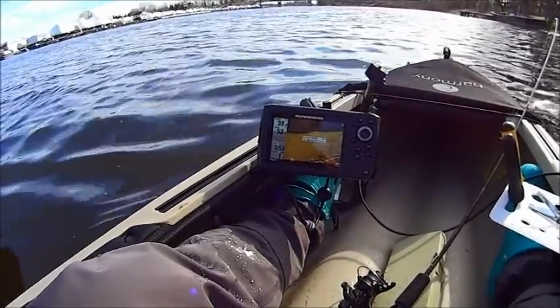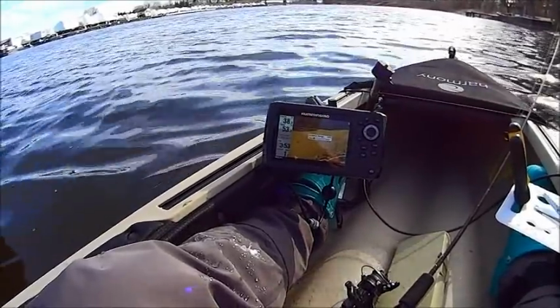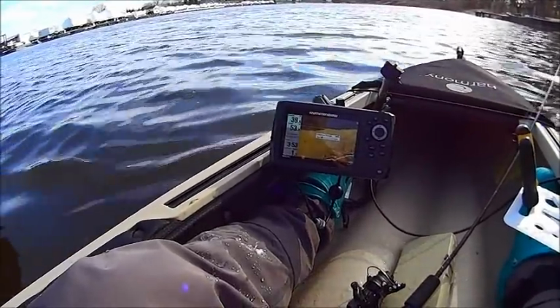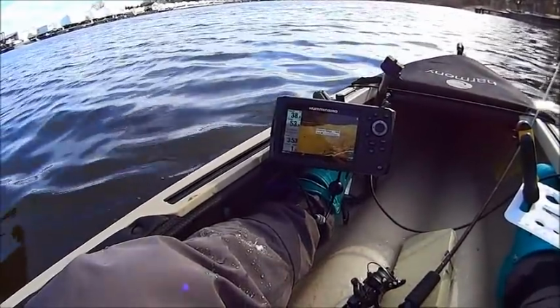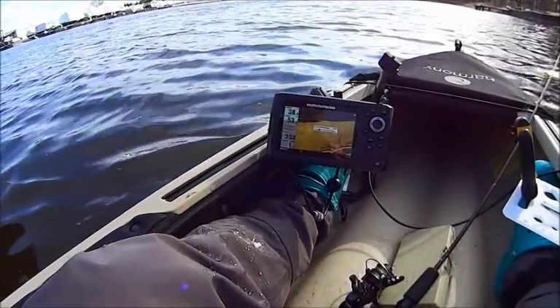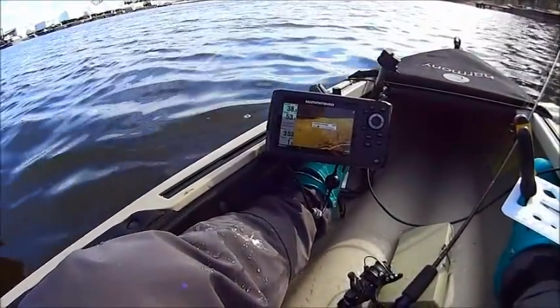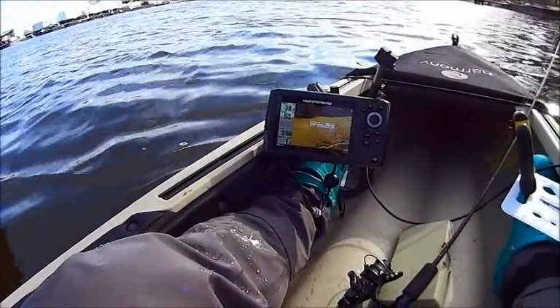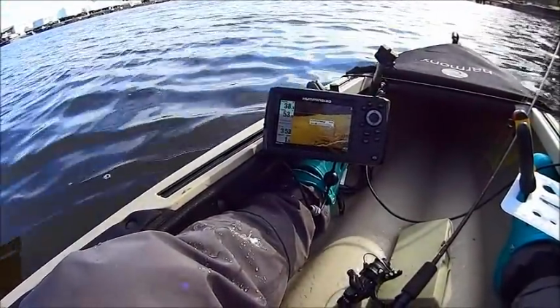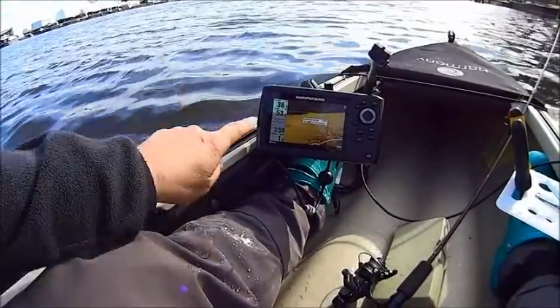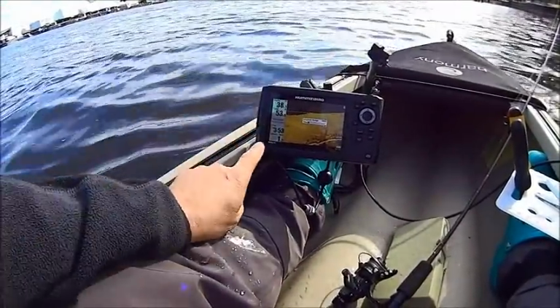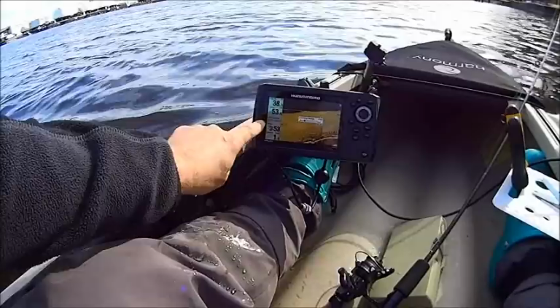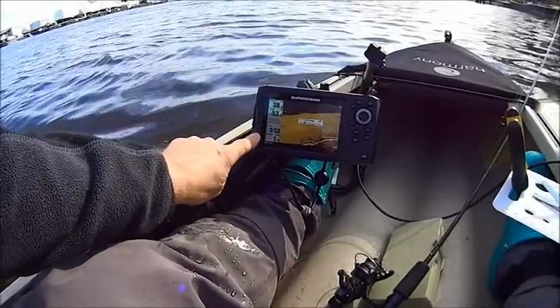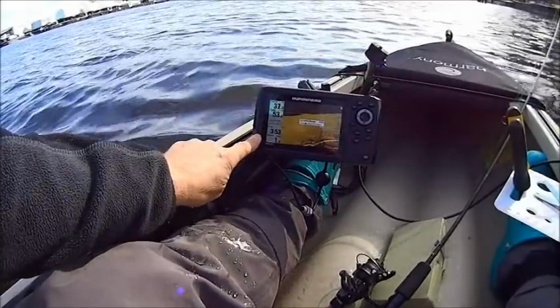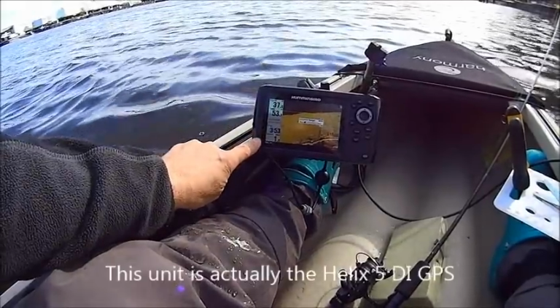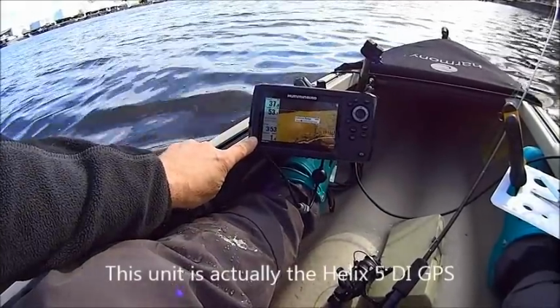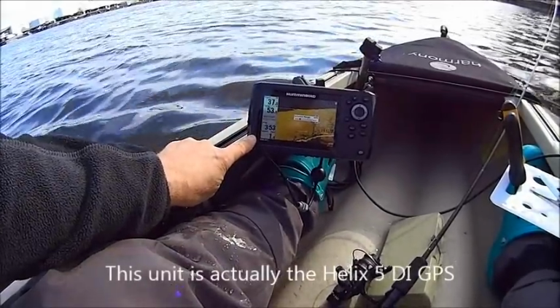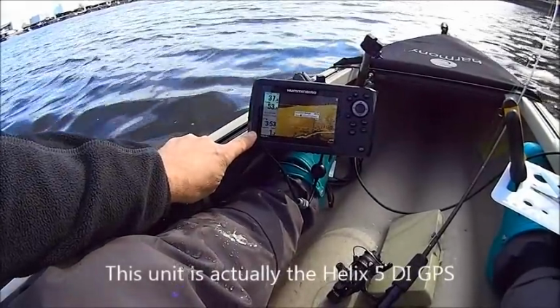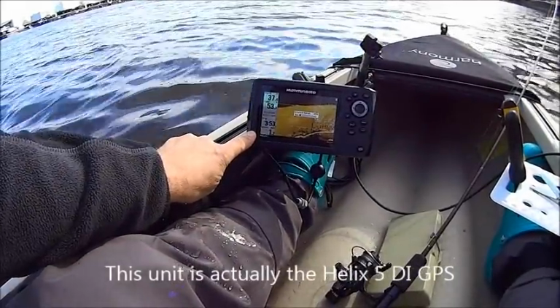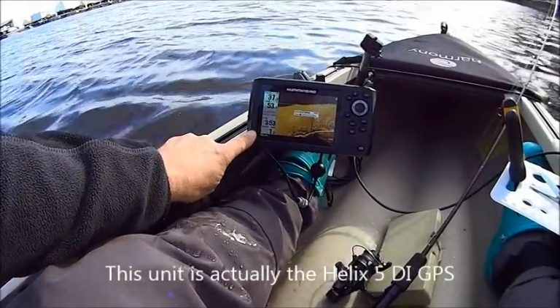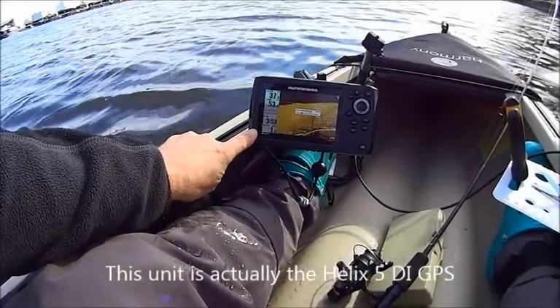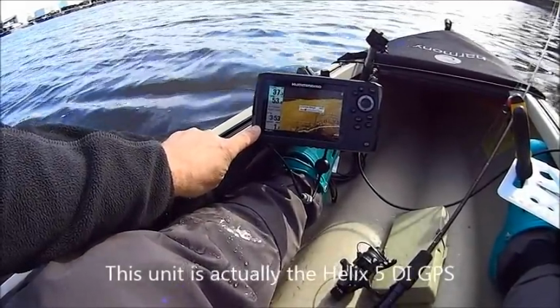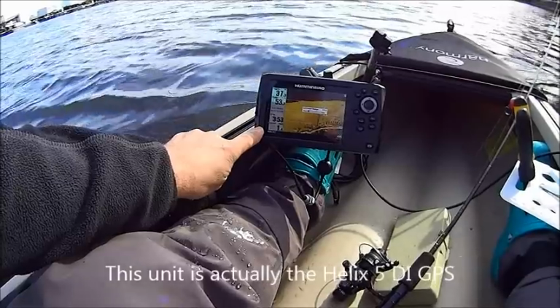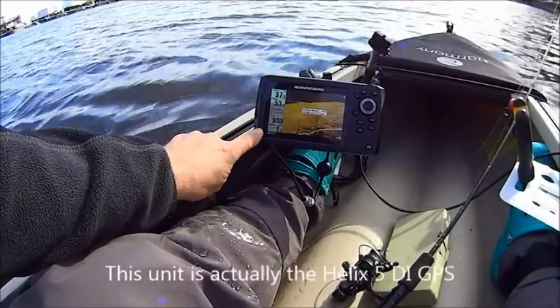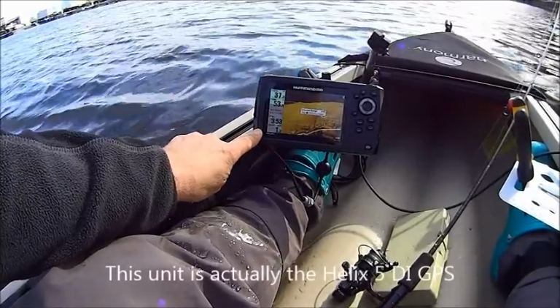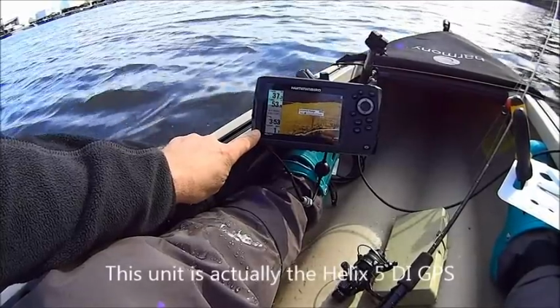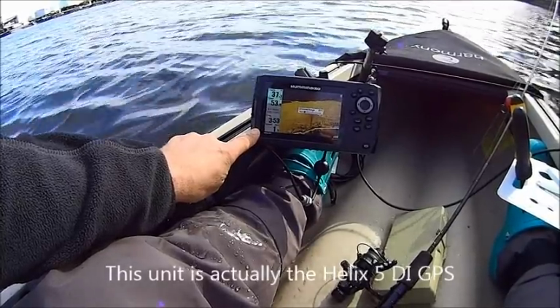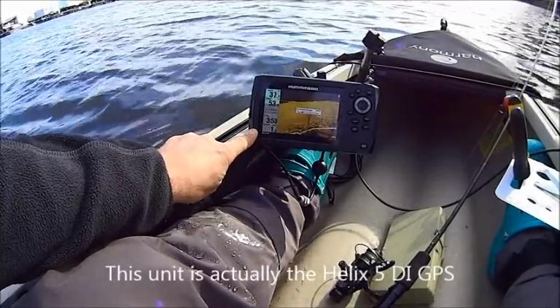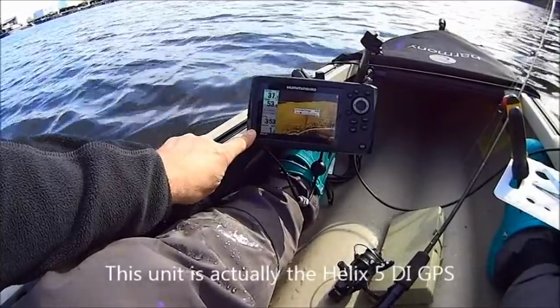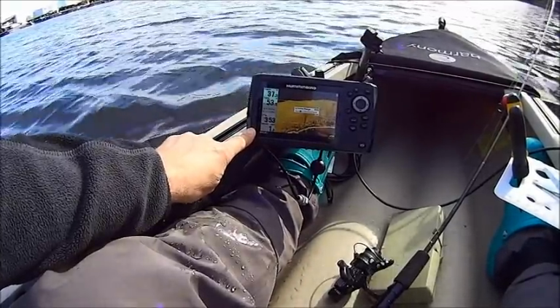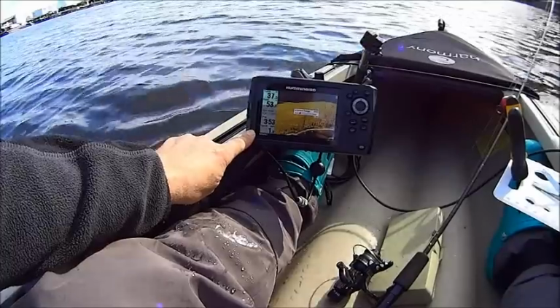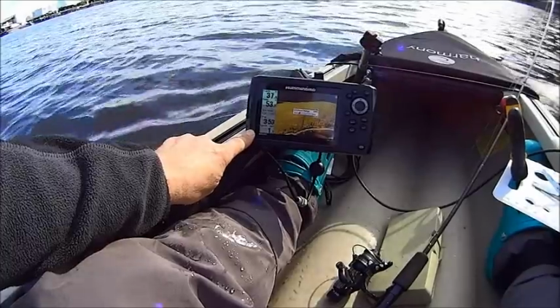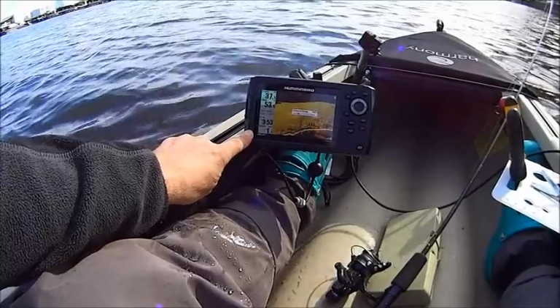What I am playing with here is this new common bird sonar. This is the Helix 5 DI, the down imaging sonar. I guessed that this thing would actually work as a side imaging sonar, and in fact it does.